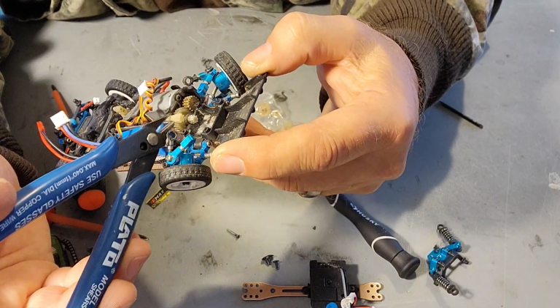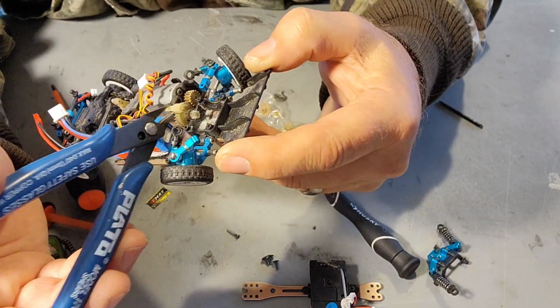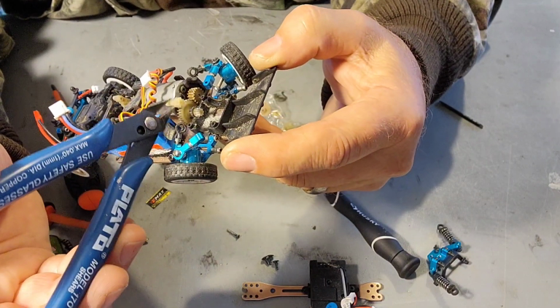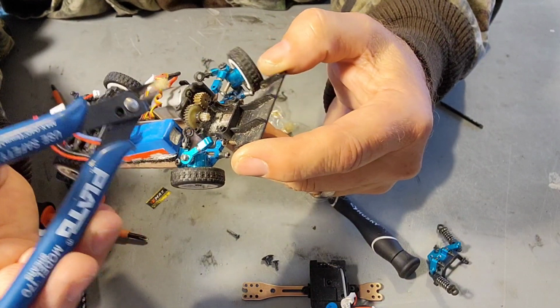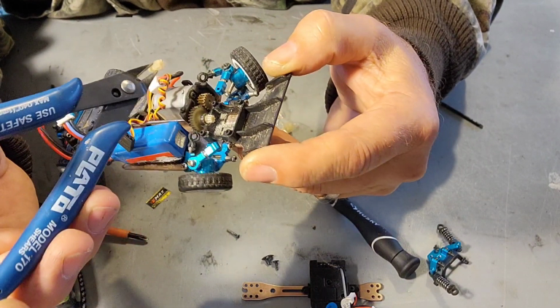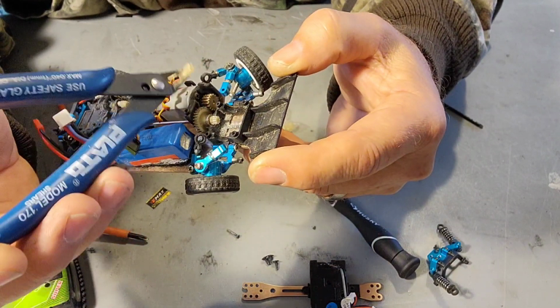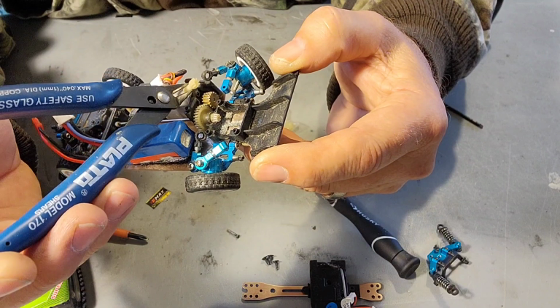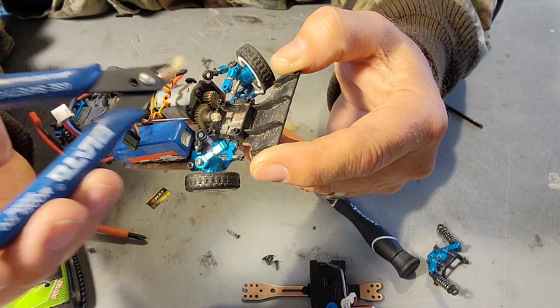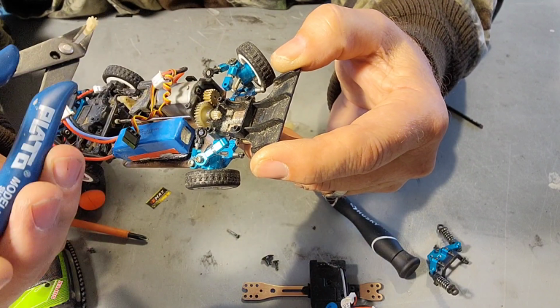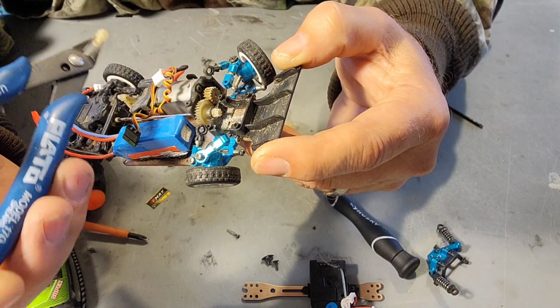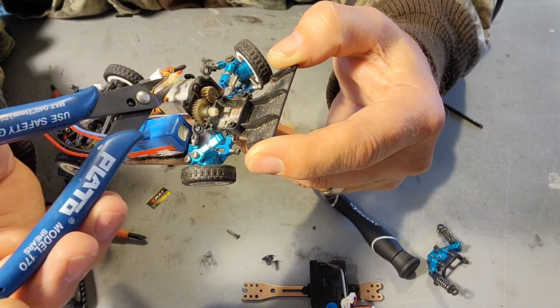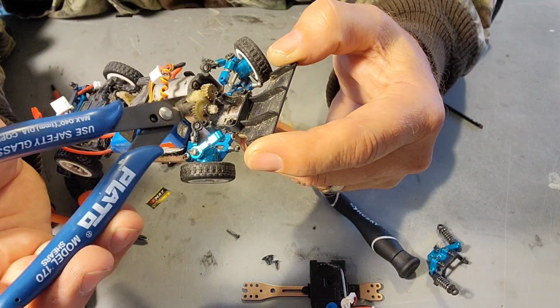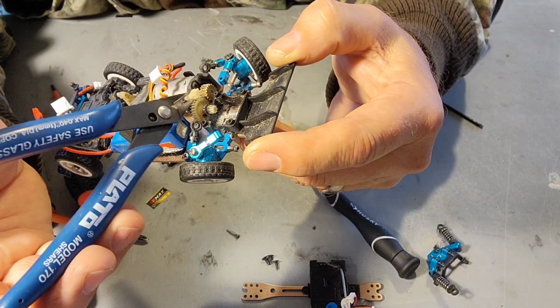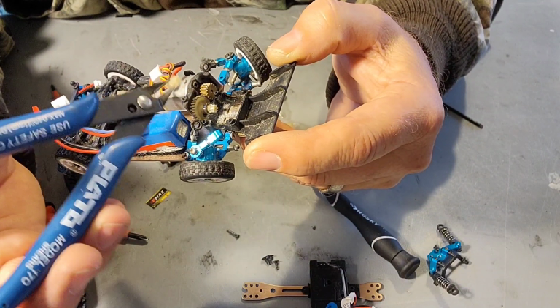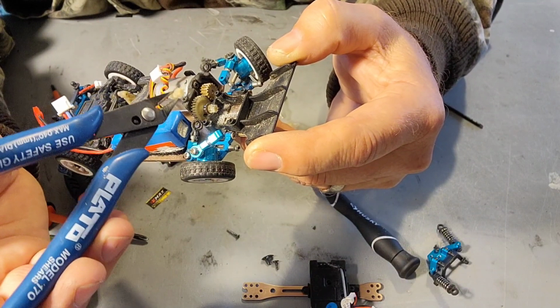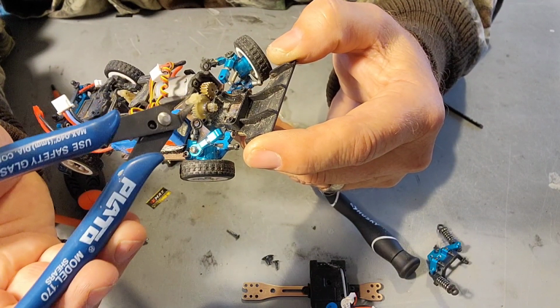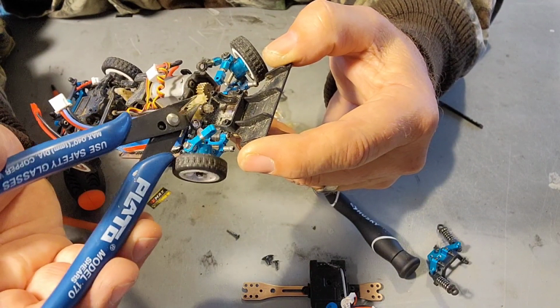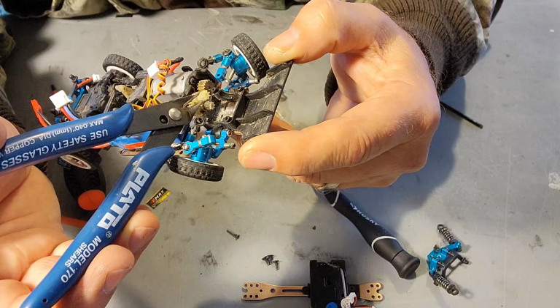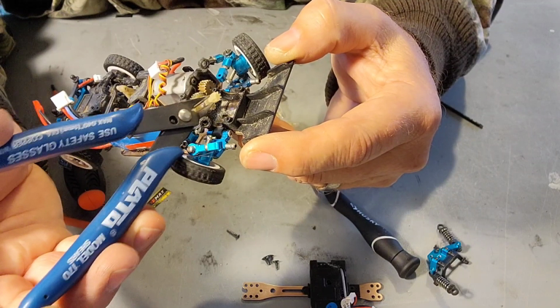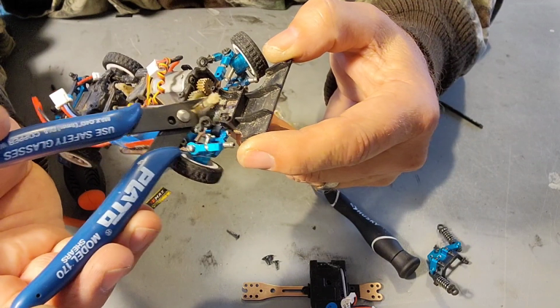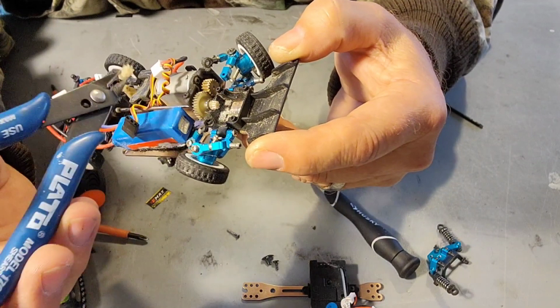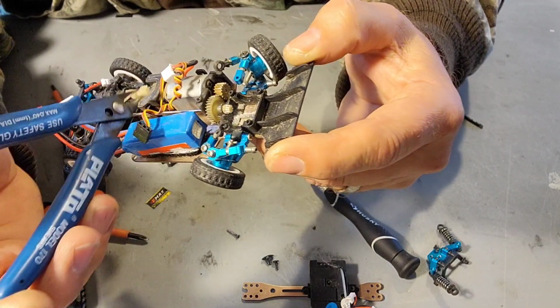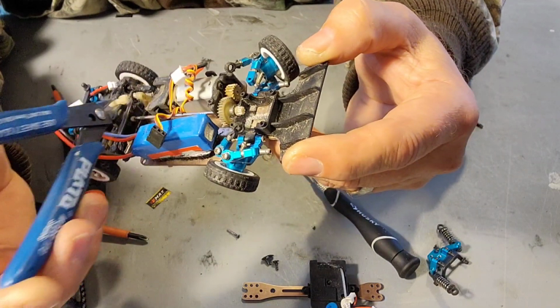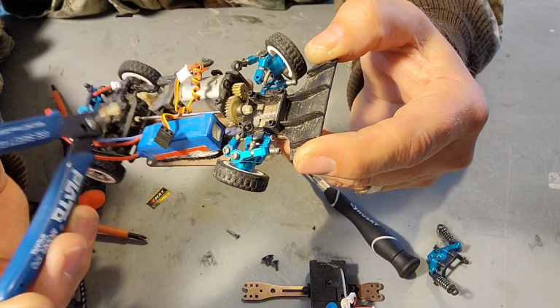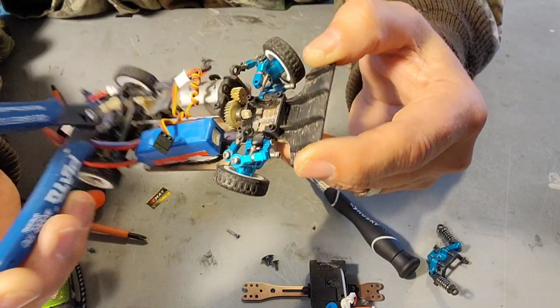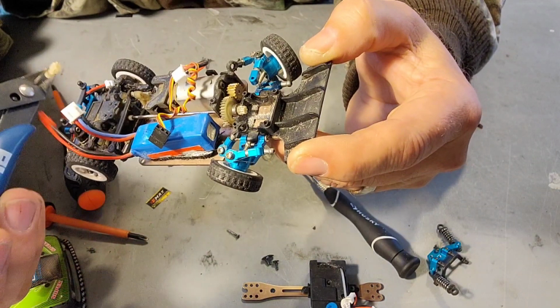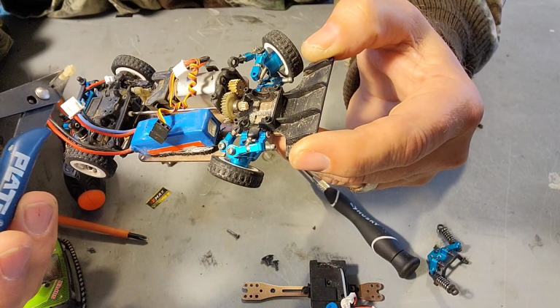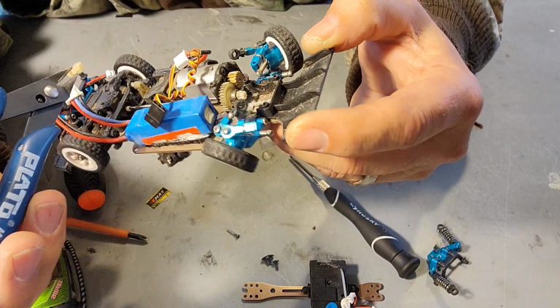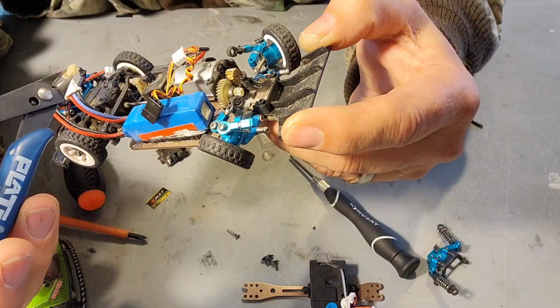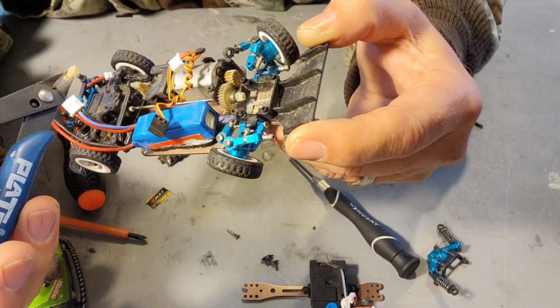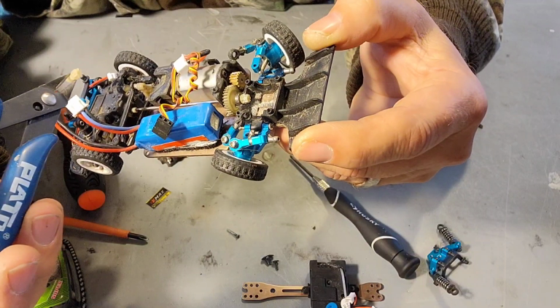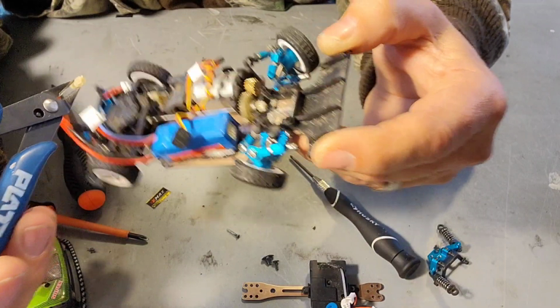Now the problem is you have to take the whole motor mount assembly apart too, so that you can lift this up high enough. And depending on how much of a pain in the butt this is going to be, you've got to take this whole part apart too. So here we go.